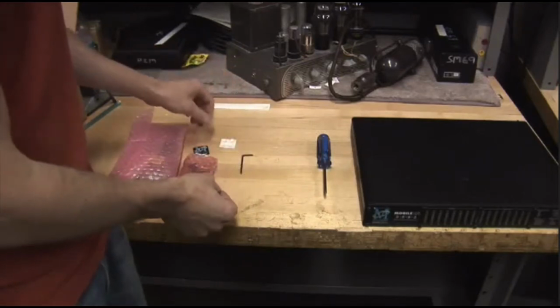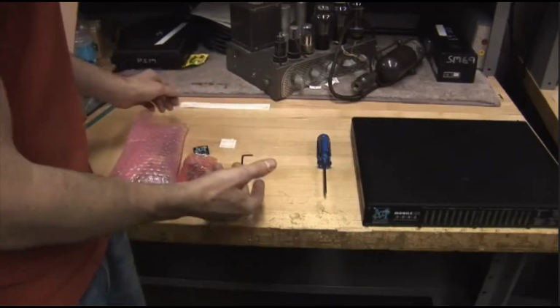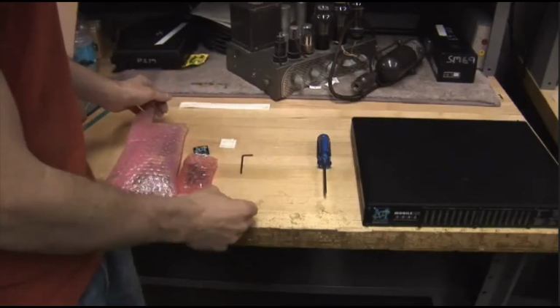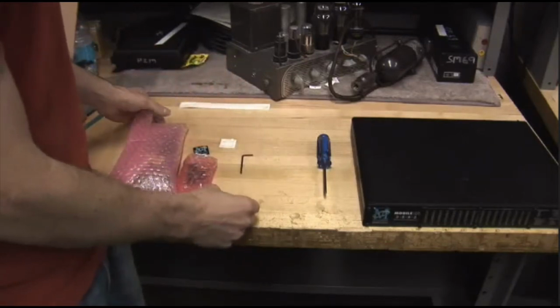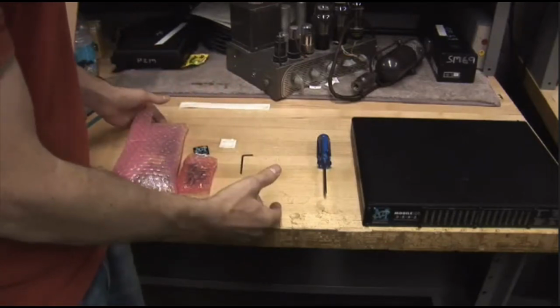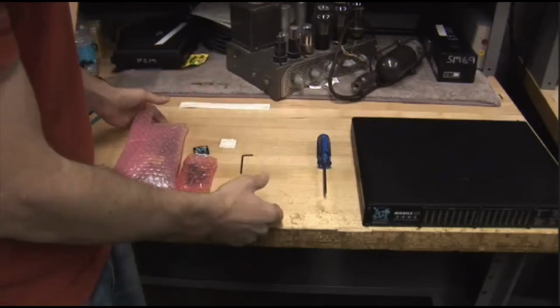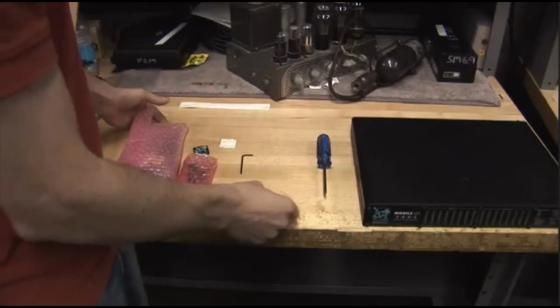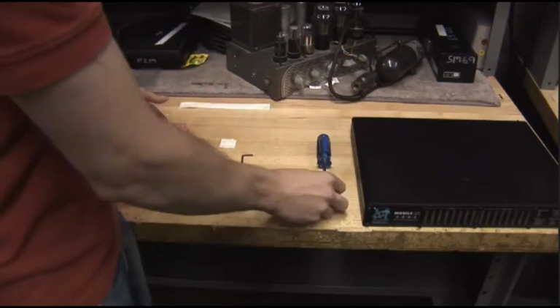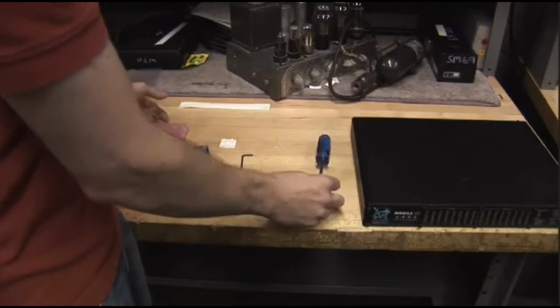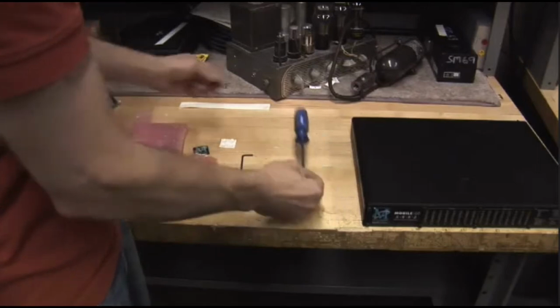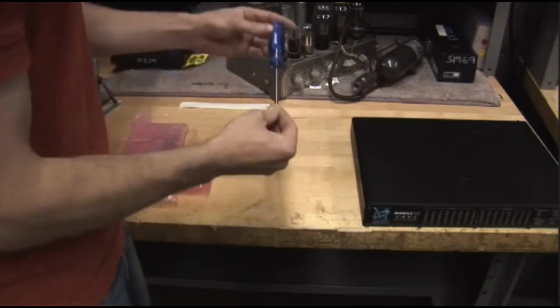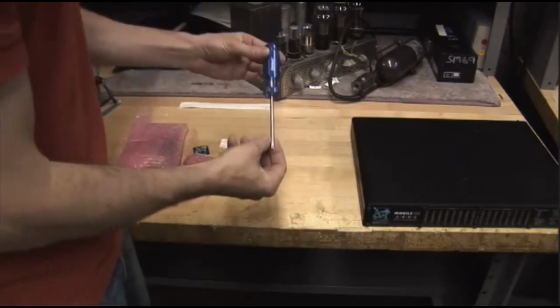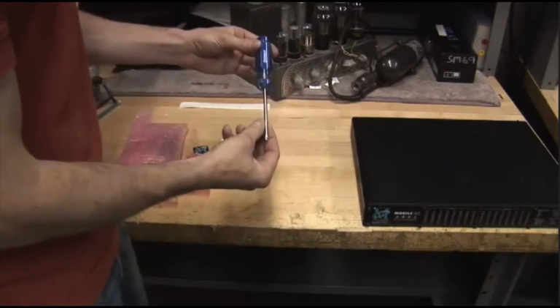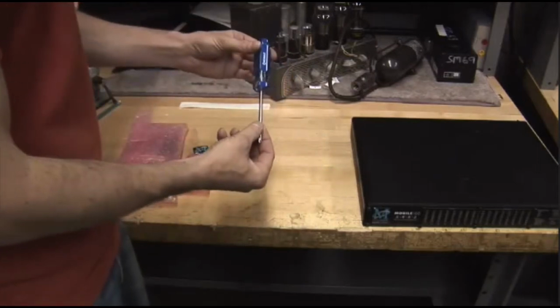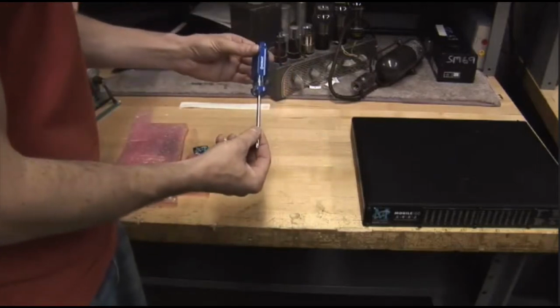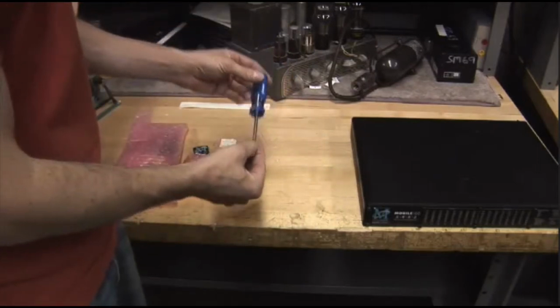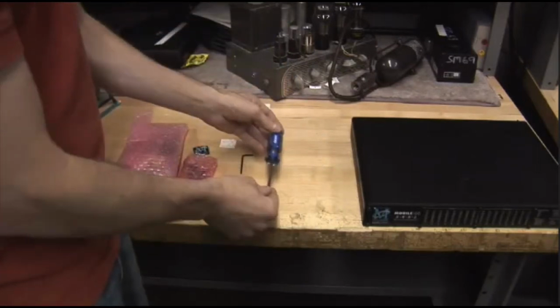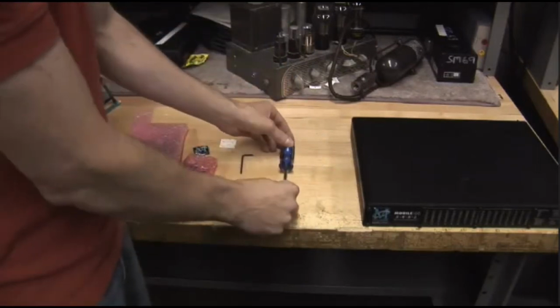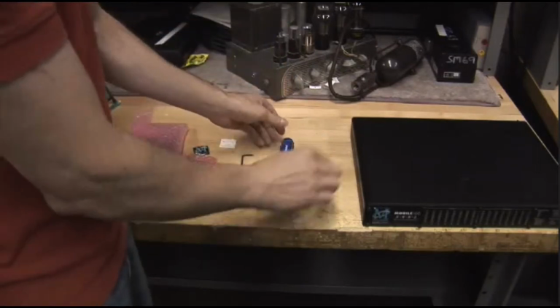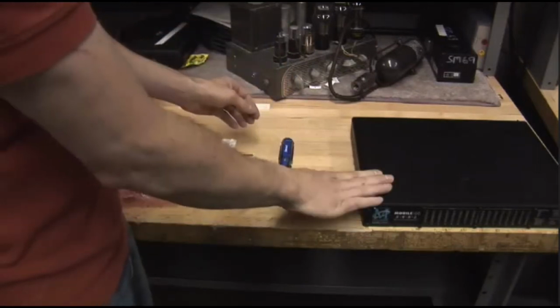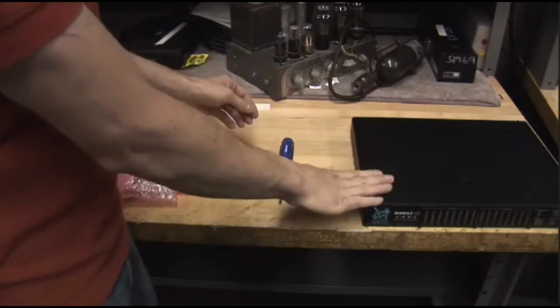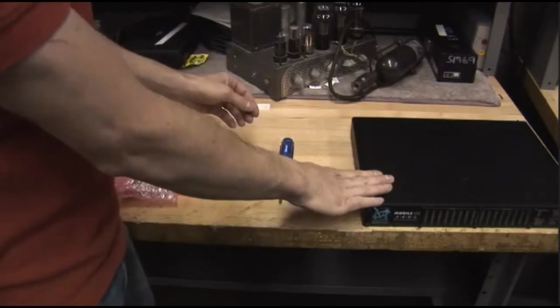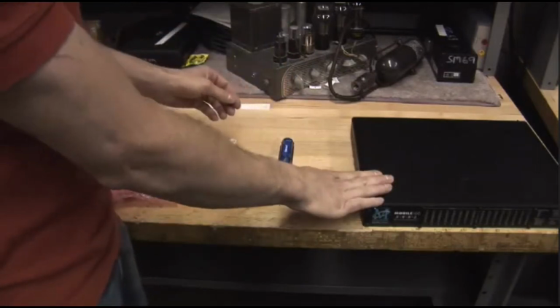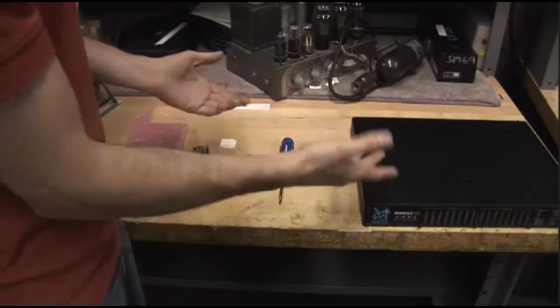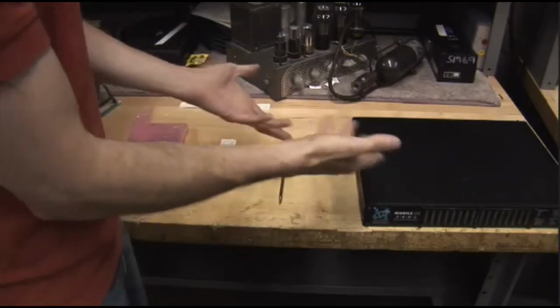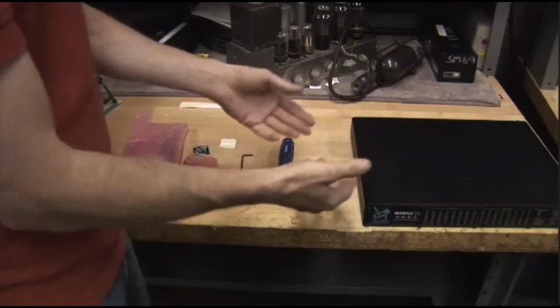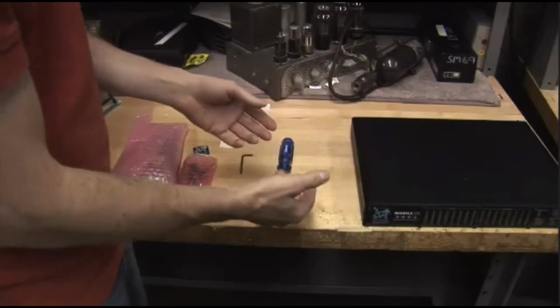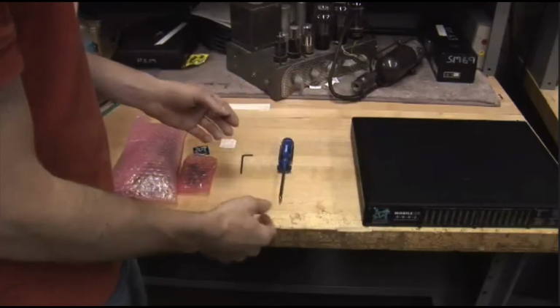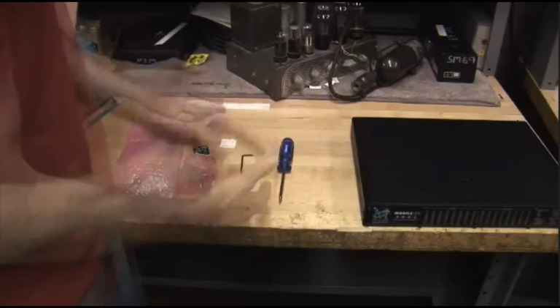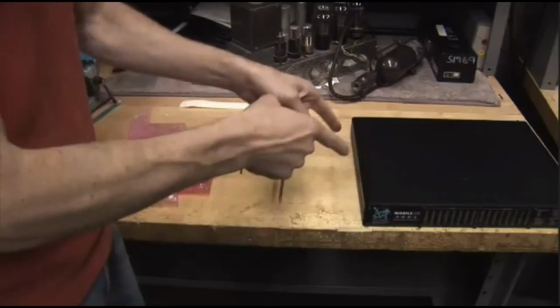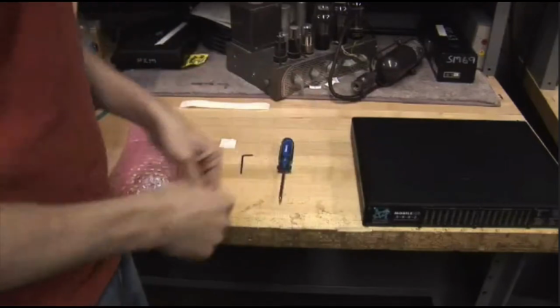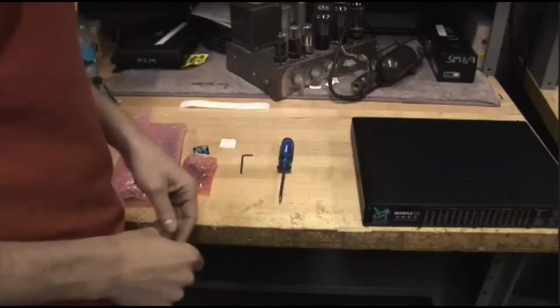Now the only thing you'll need to make this install happen is a Phillips screwdriver, and of course the Mobile I.O. 2882. Can't do much without that. Let's dive in and do it.